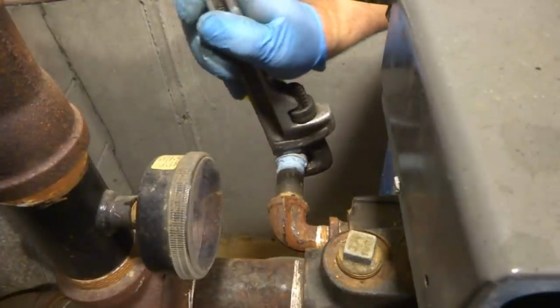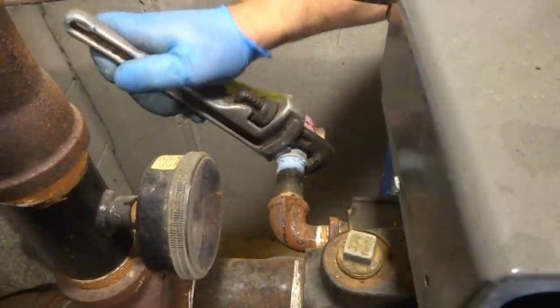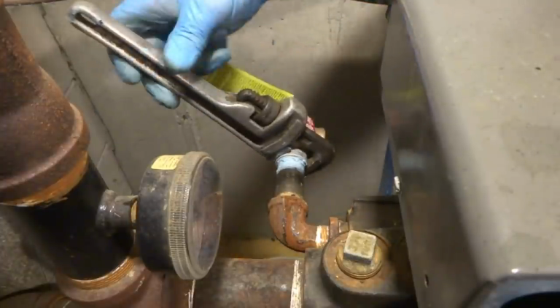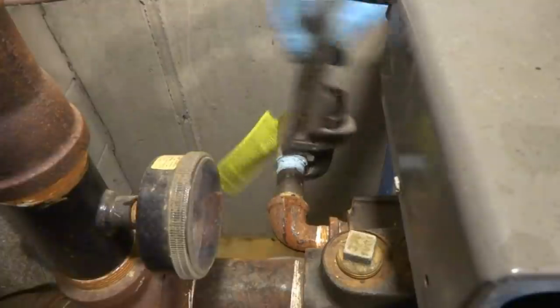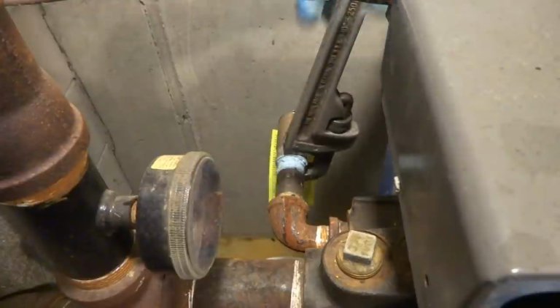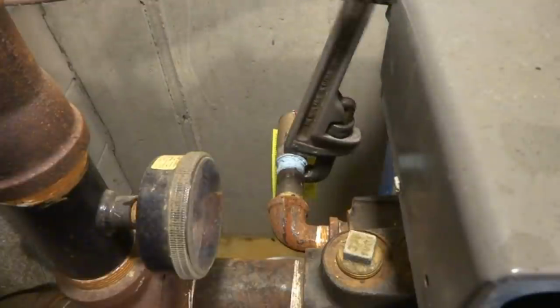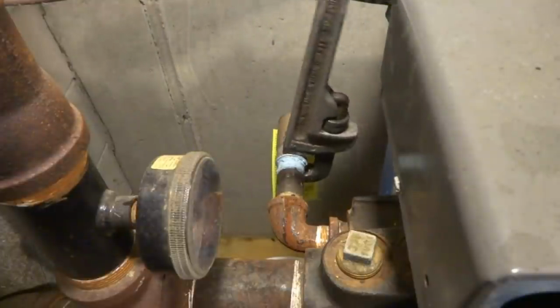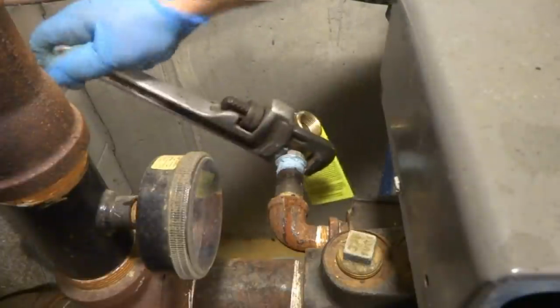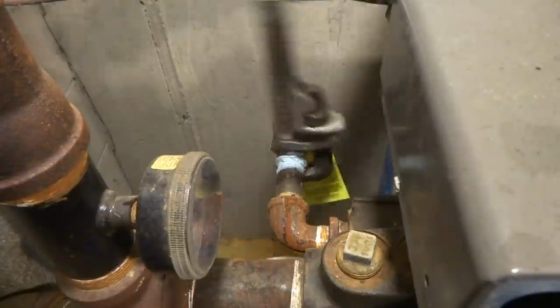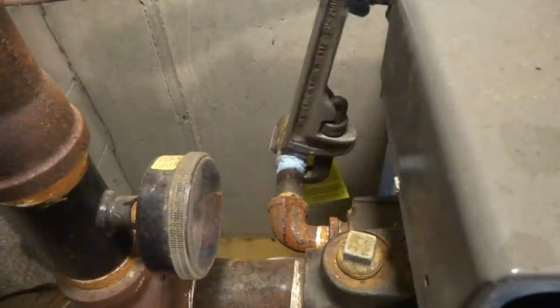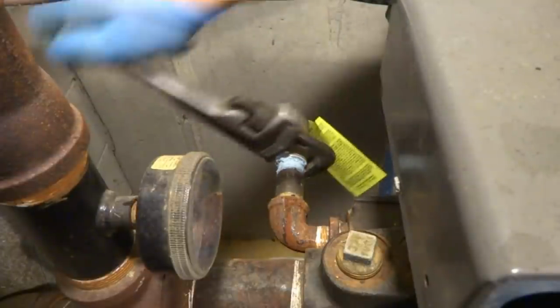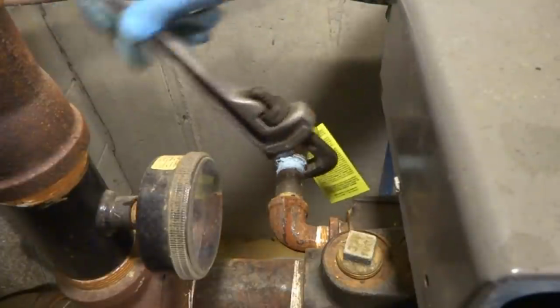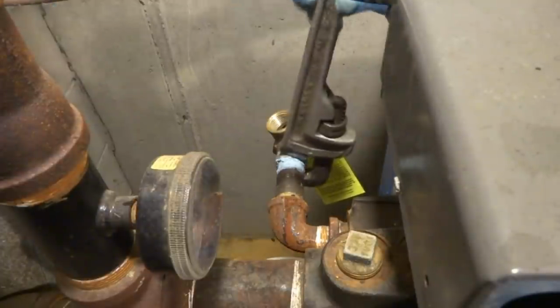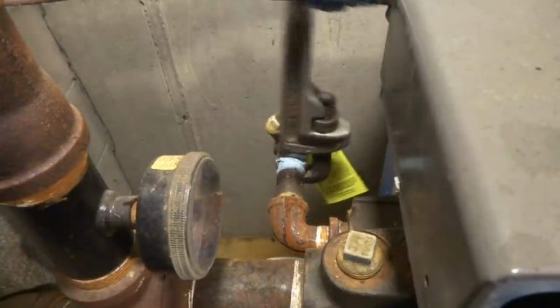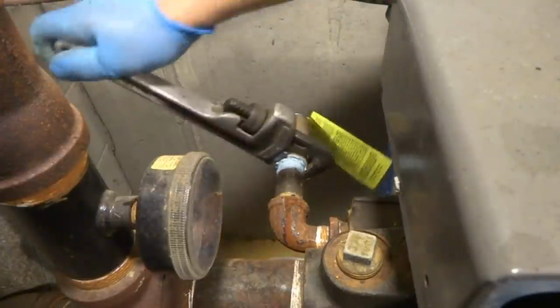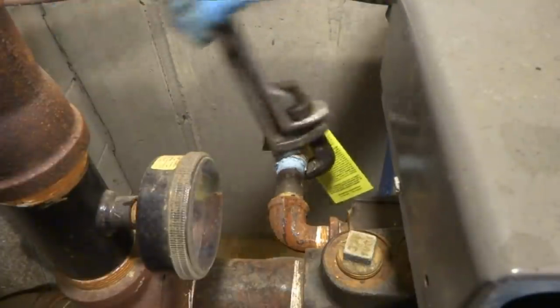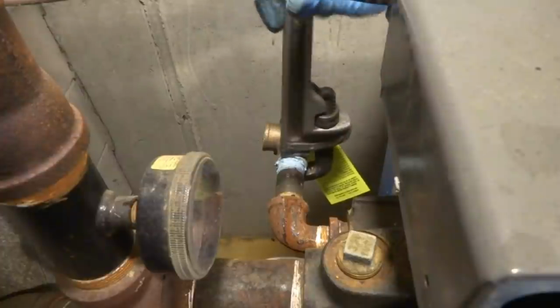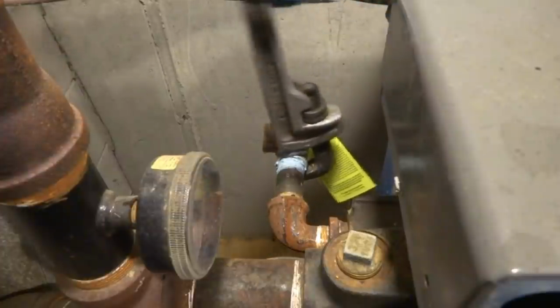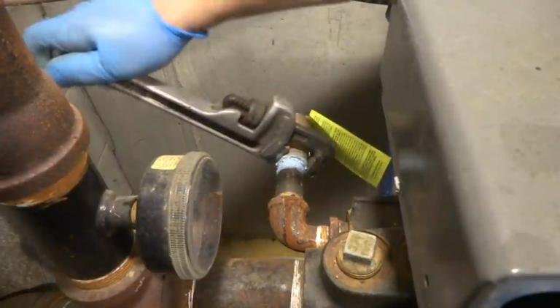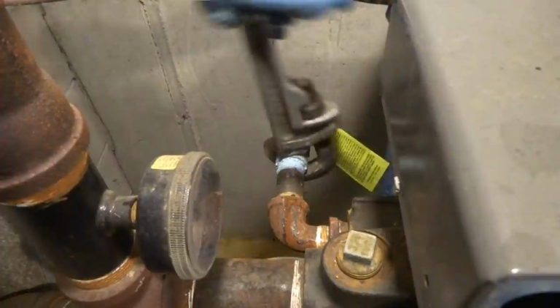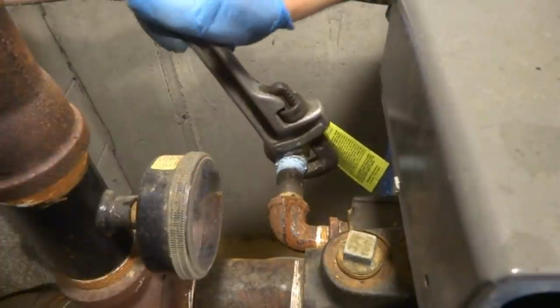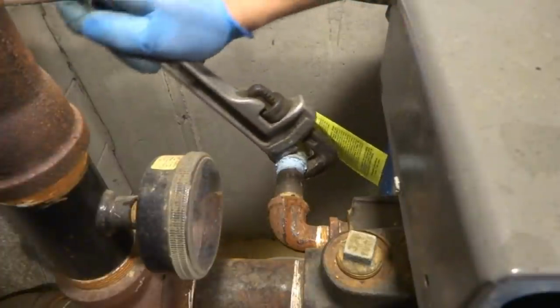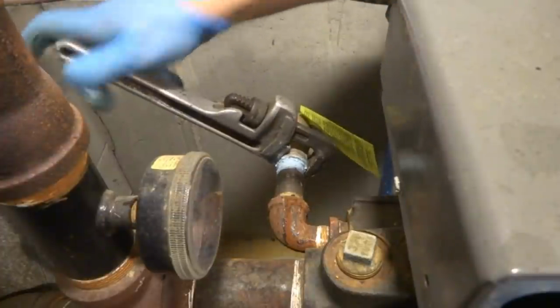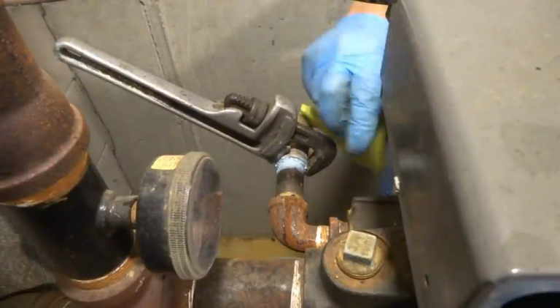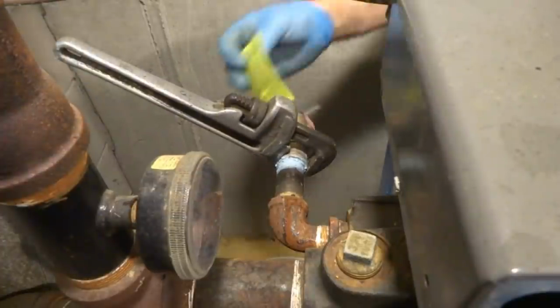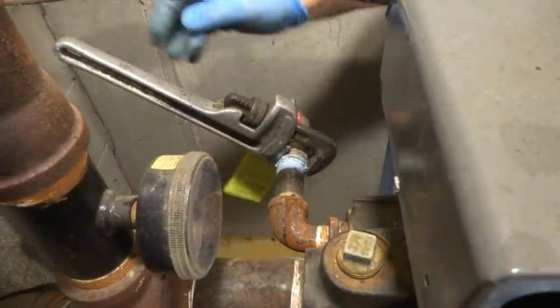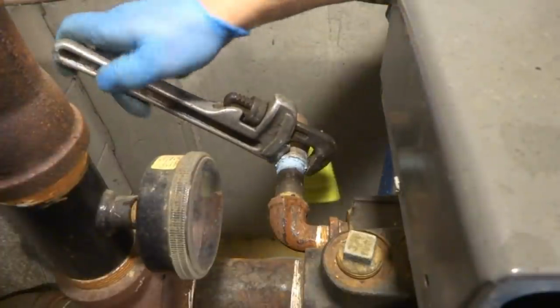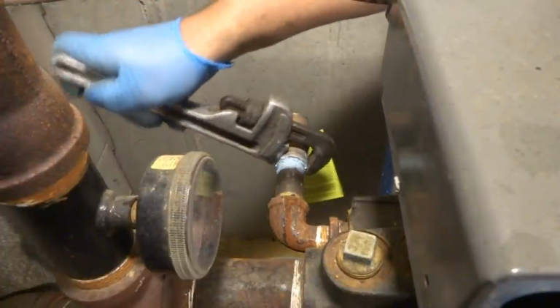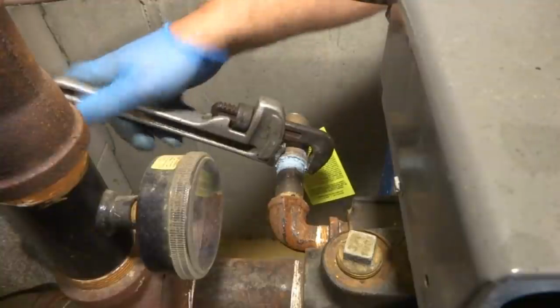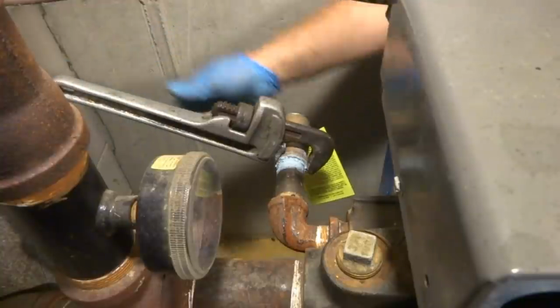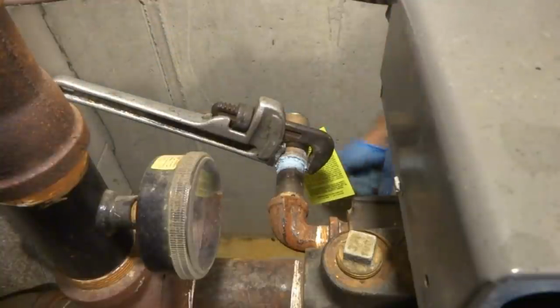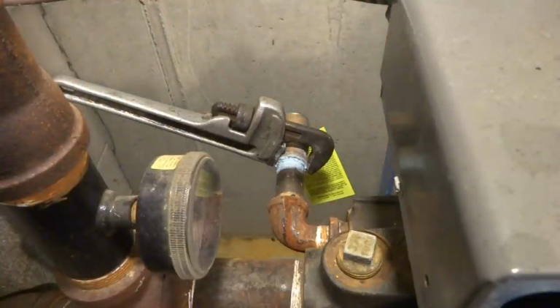Seeing that the other one was compromised, this is why we change it. That's a 30-pound relief valve, not a 15. On steam it would be 15 — this is a 30.